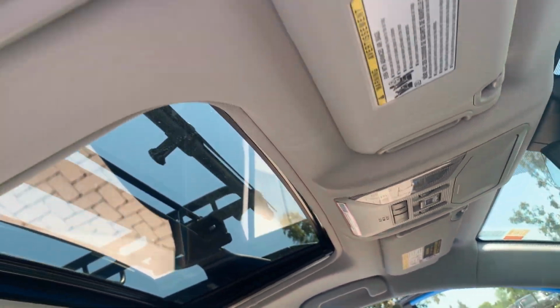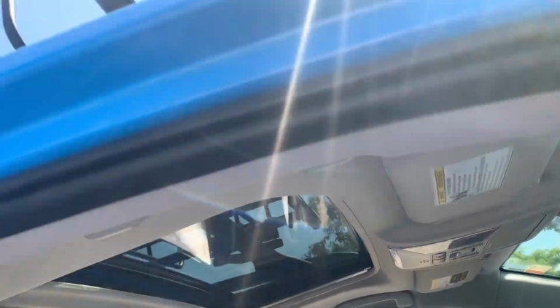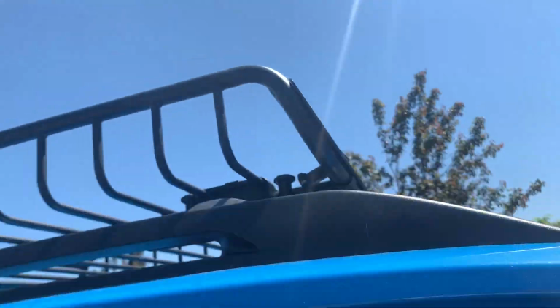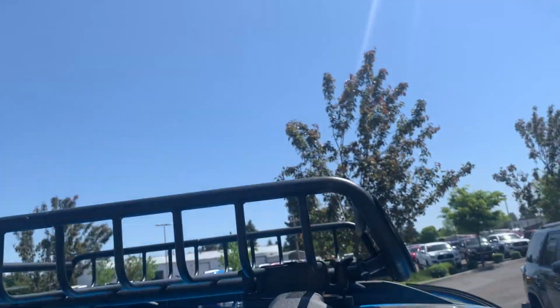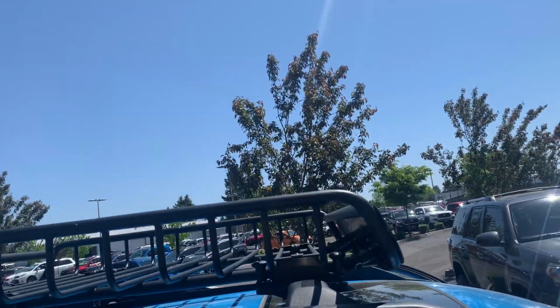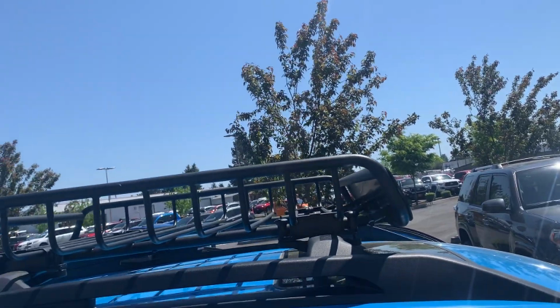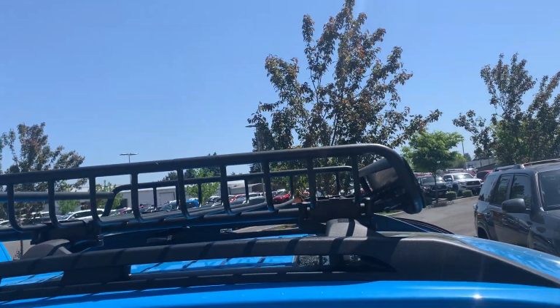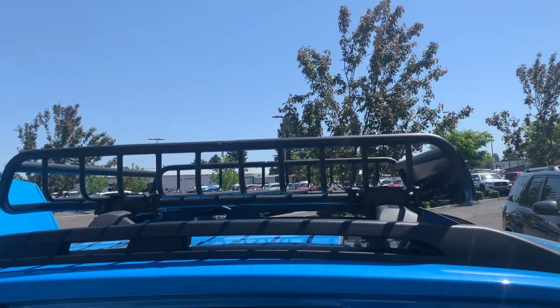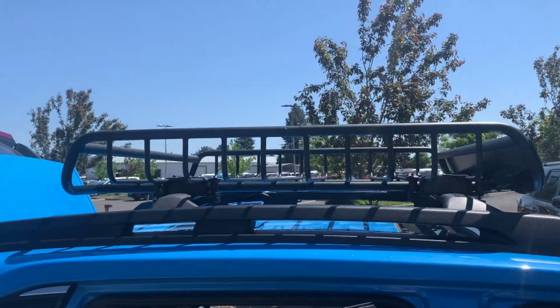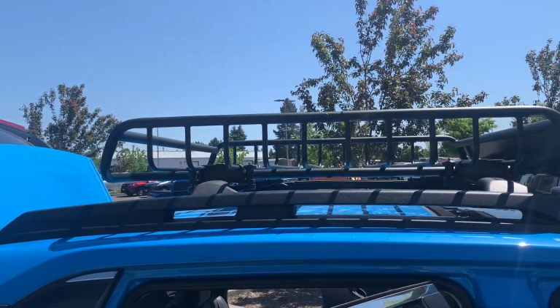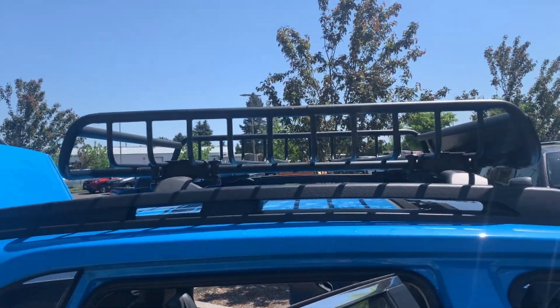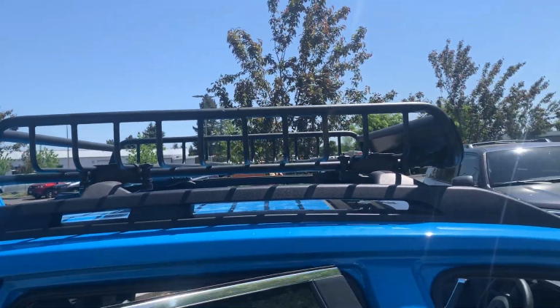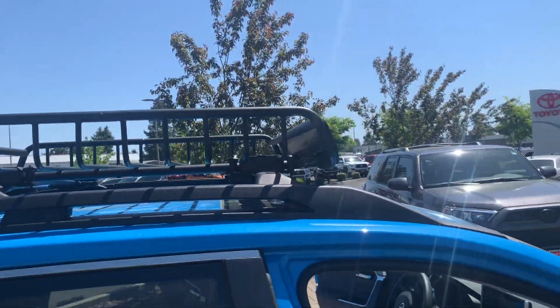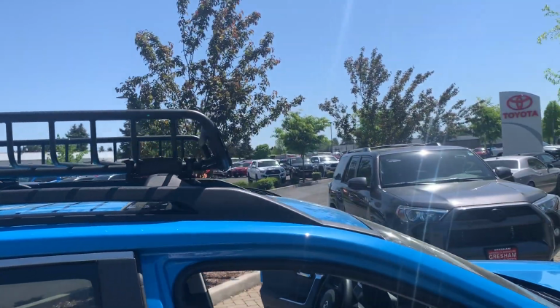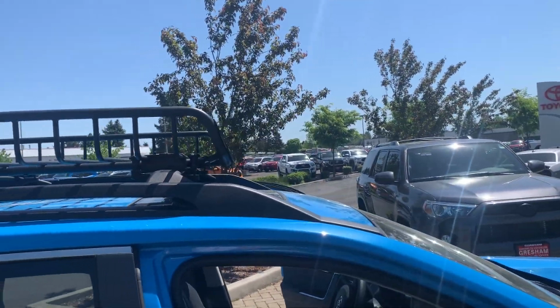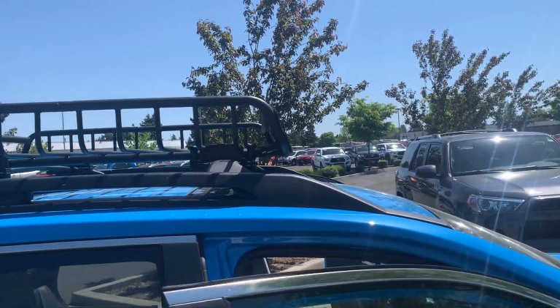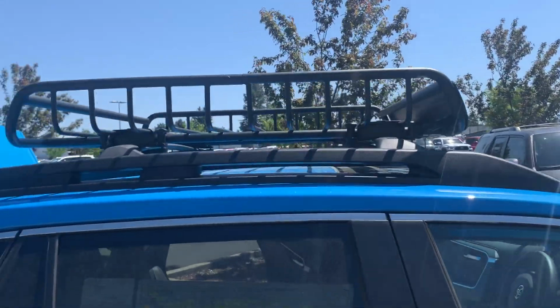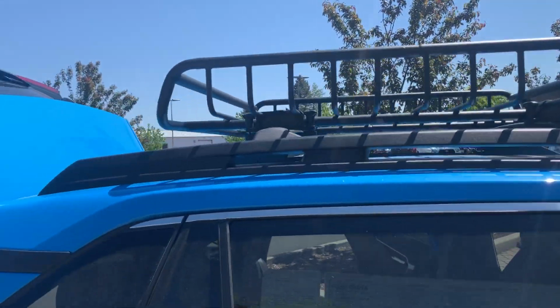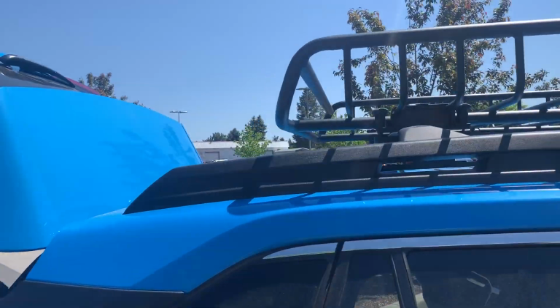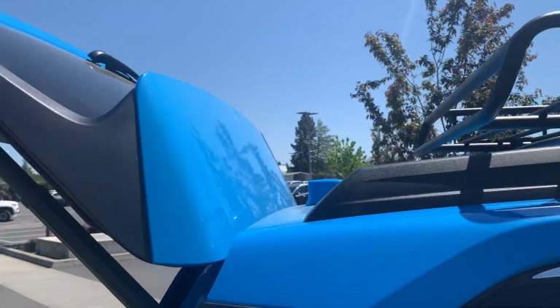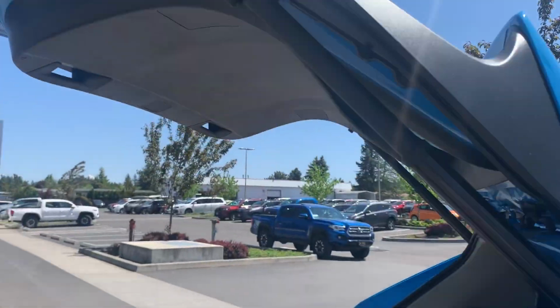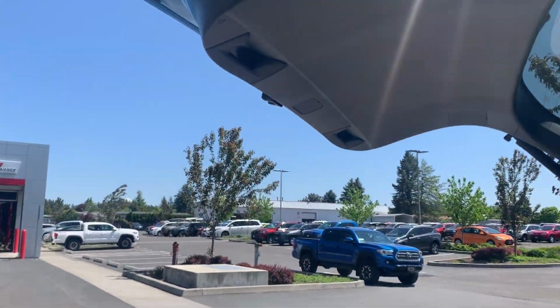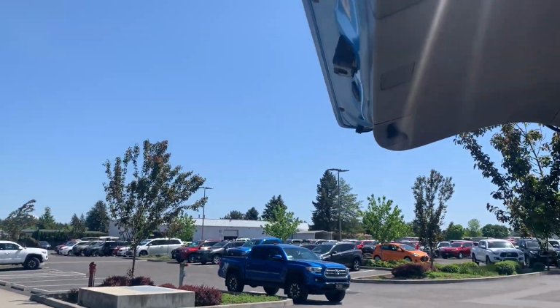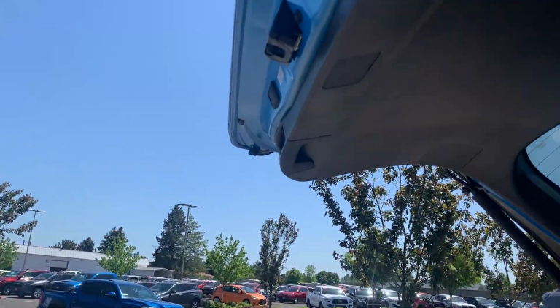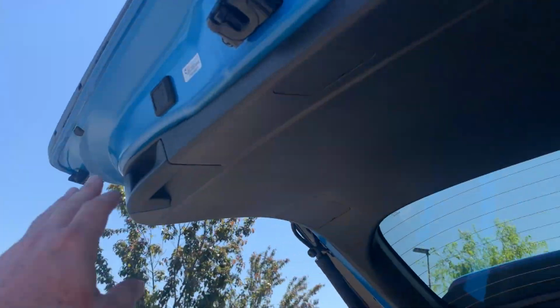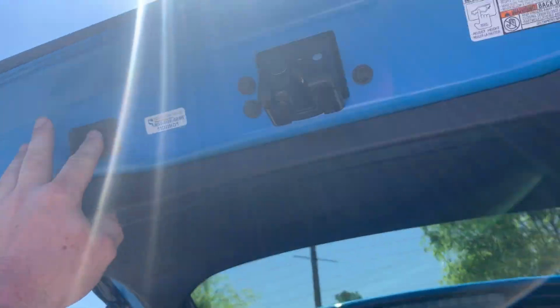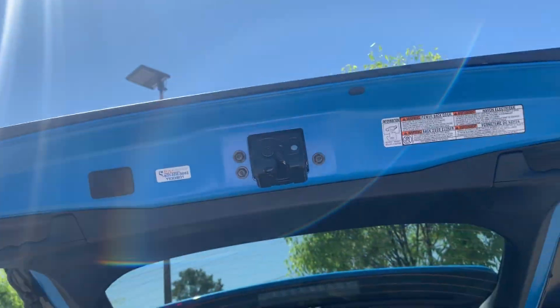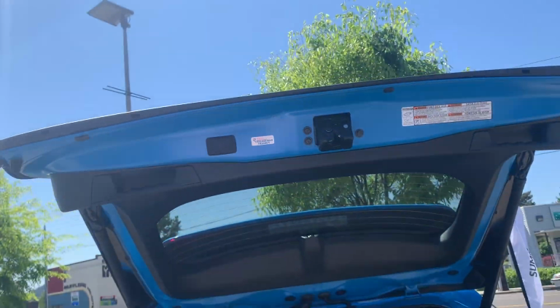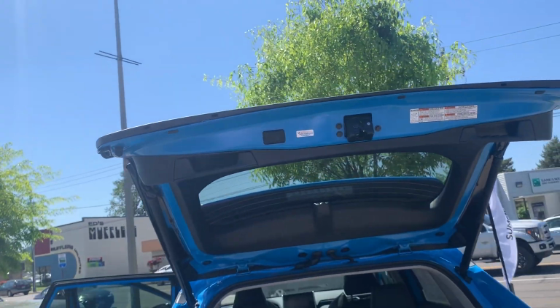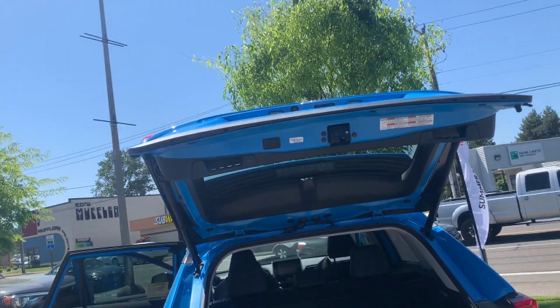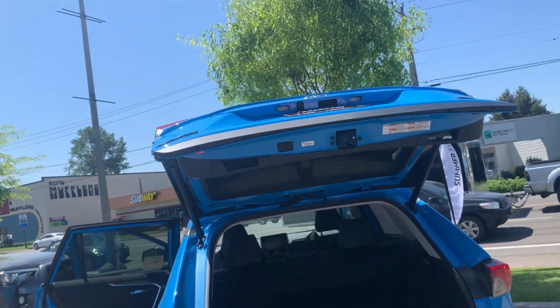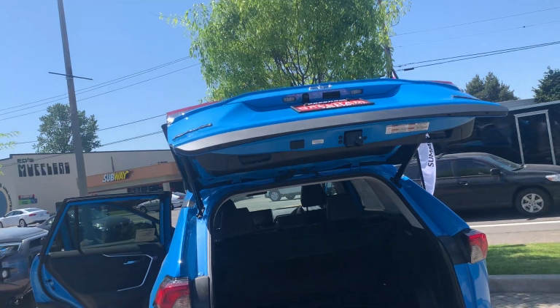On this one, we put a Yakima rack. It has the automated lift gate on the Adventure package.